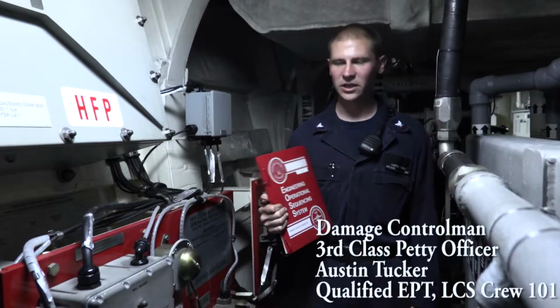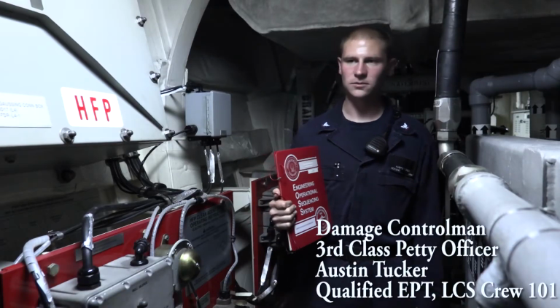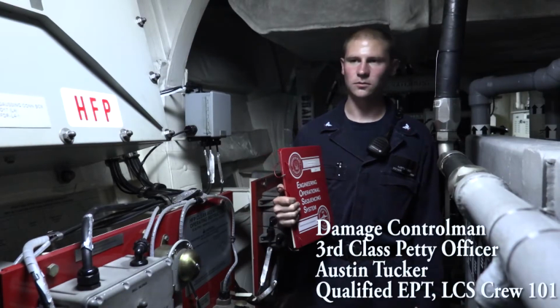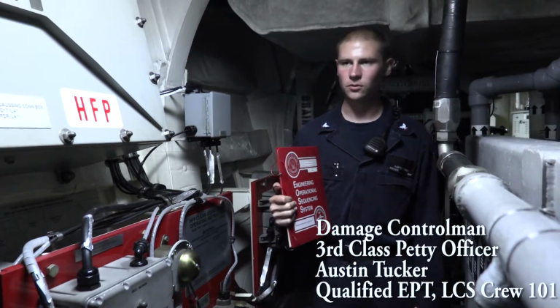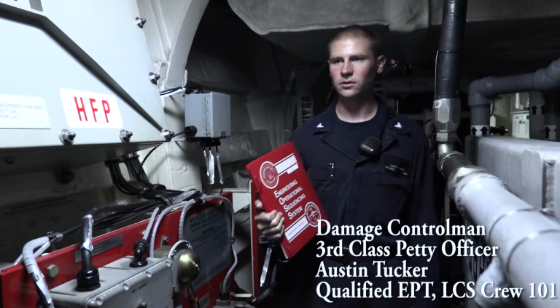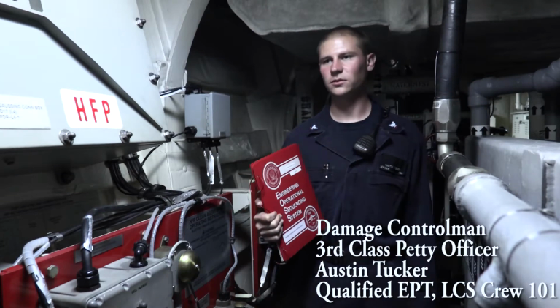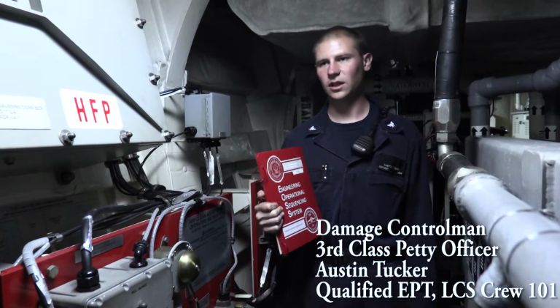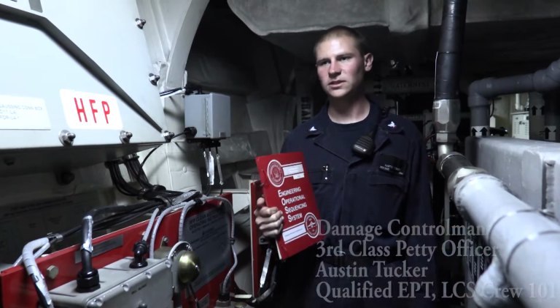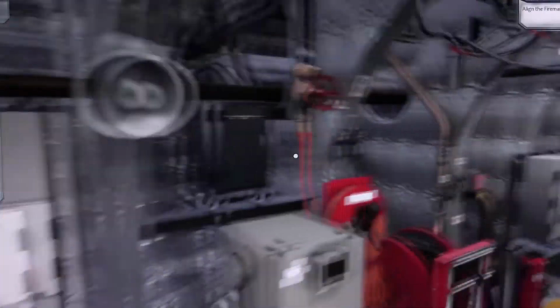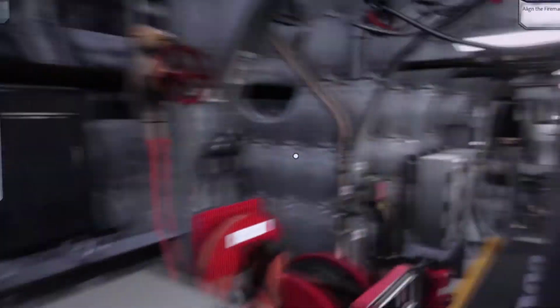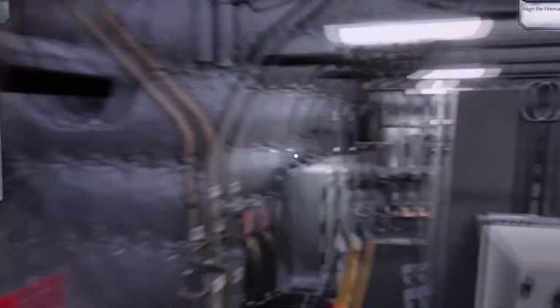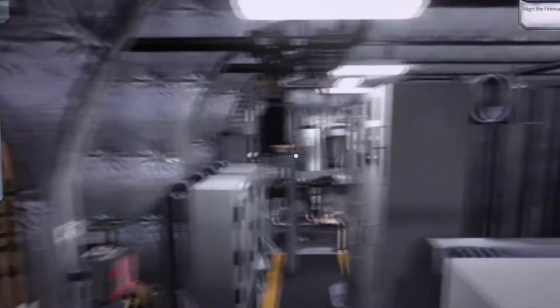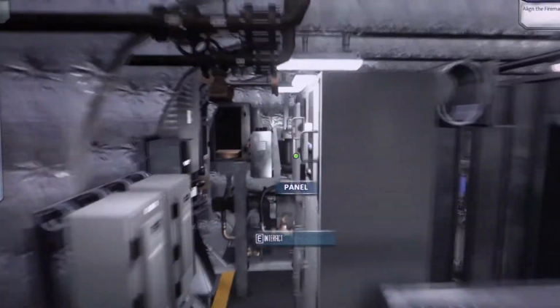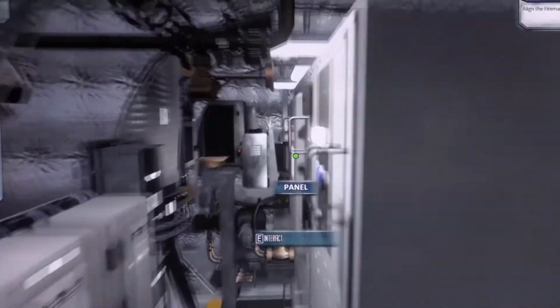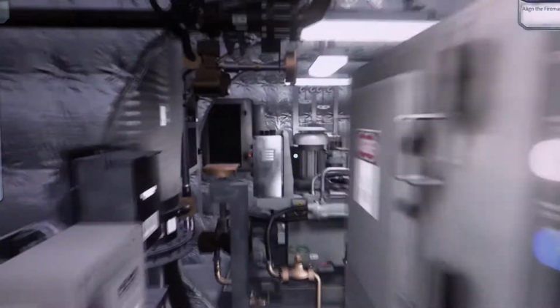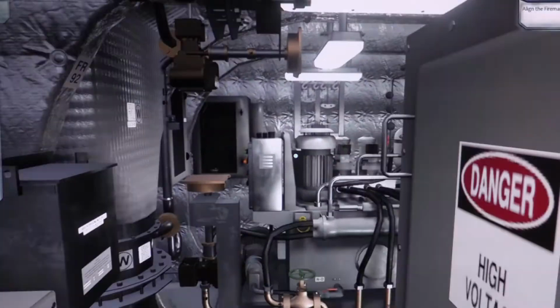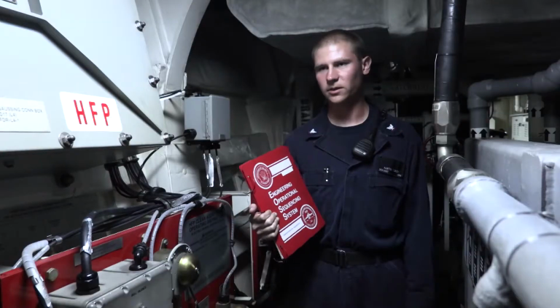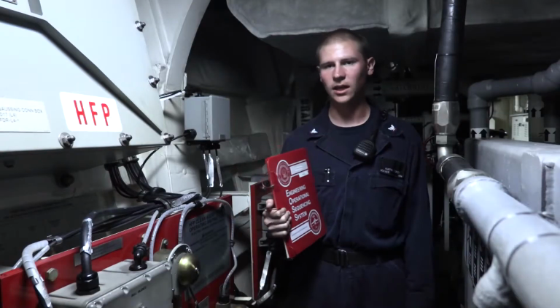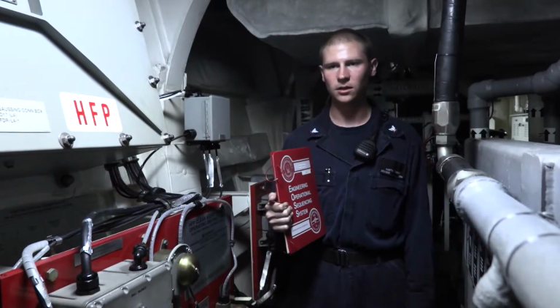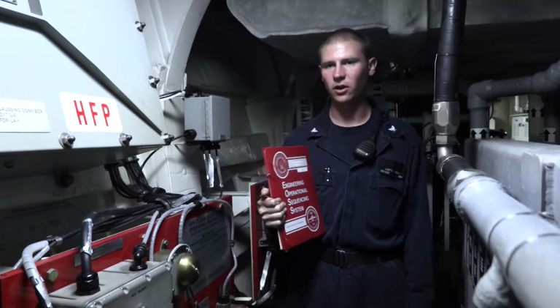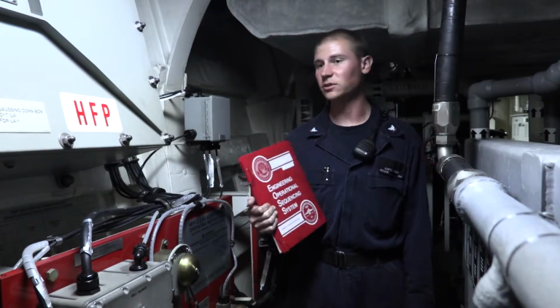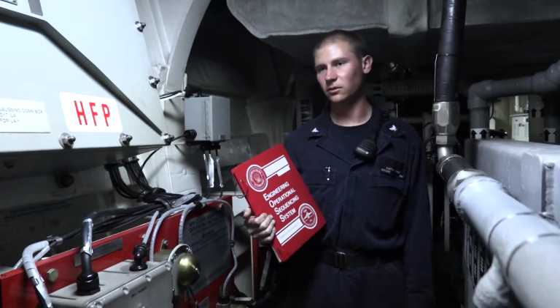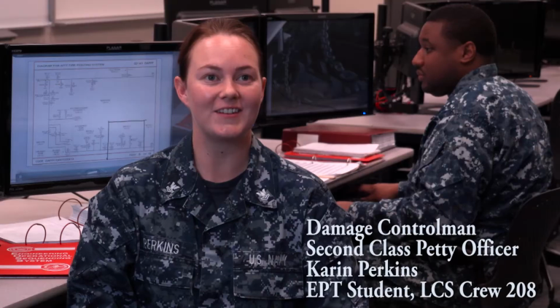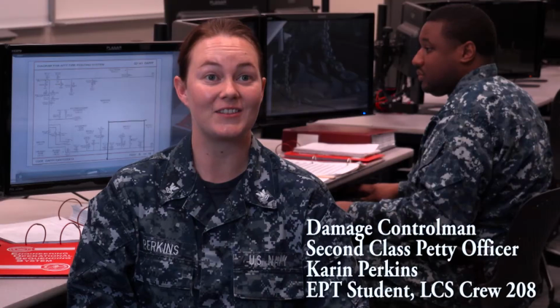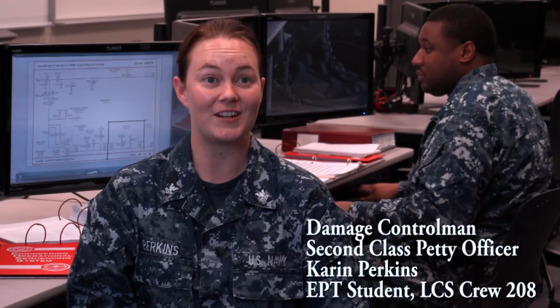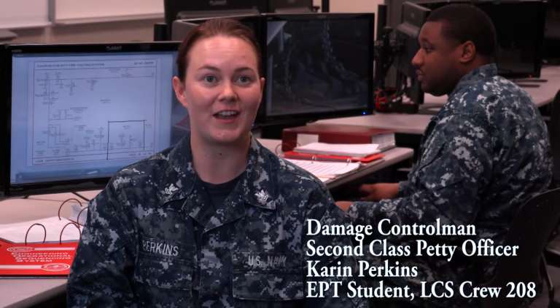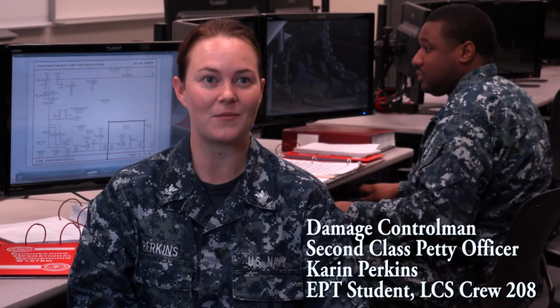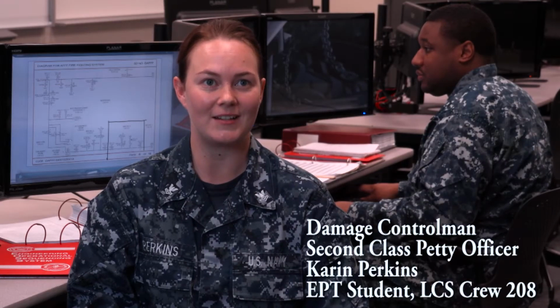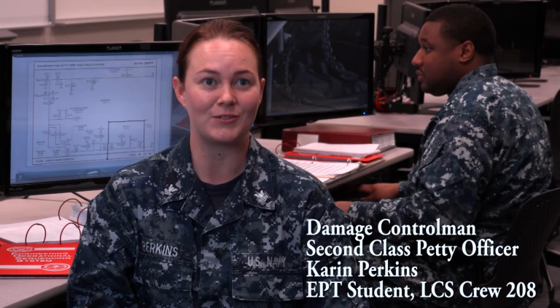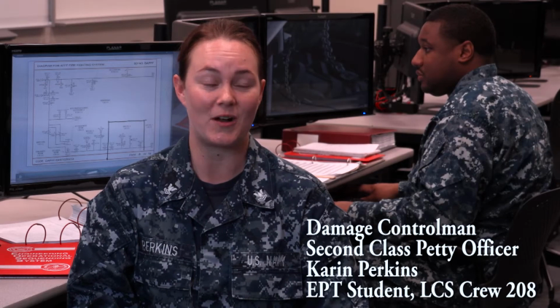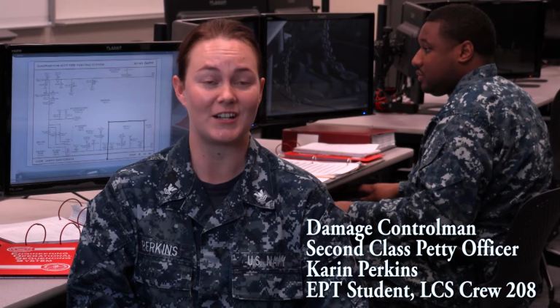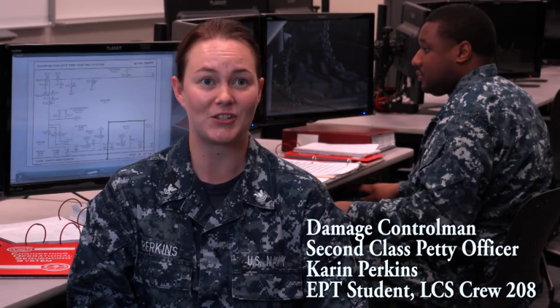Being a damage control man, doing the course allowed me to see the other side of the house for engineering. I got to be more well-rounded and a better hybrid sailor. Everything I learn here can be applied to my watch standing on the ship.